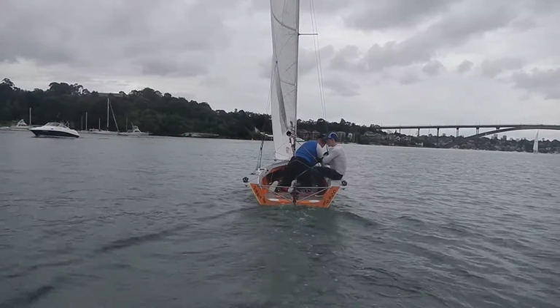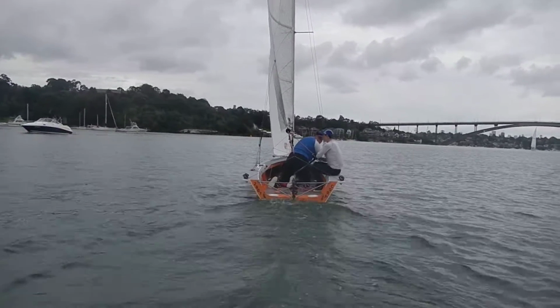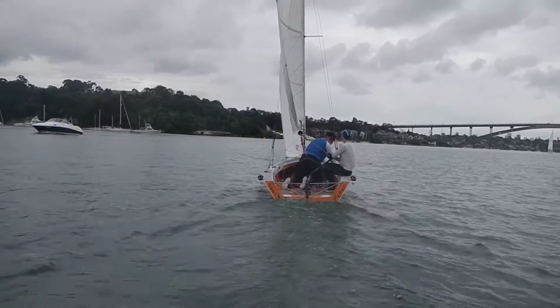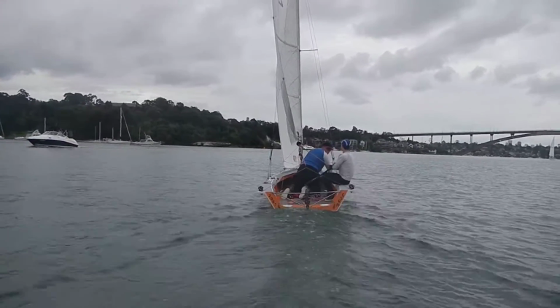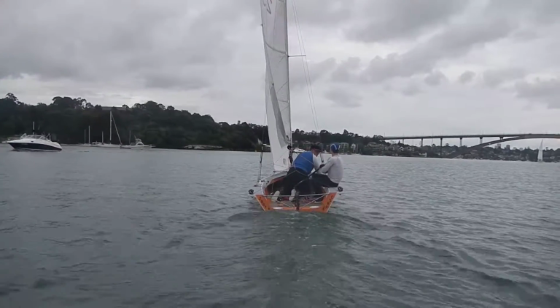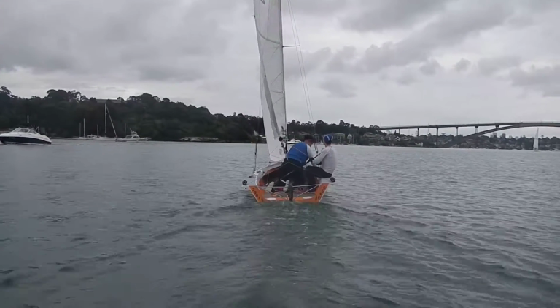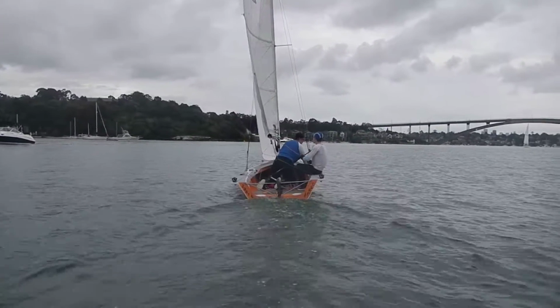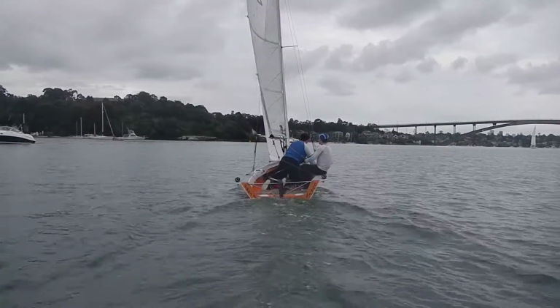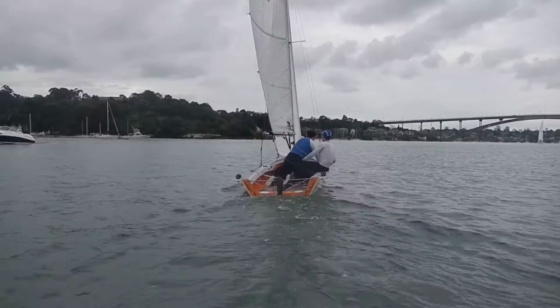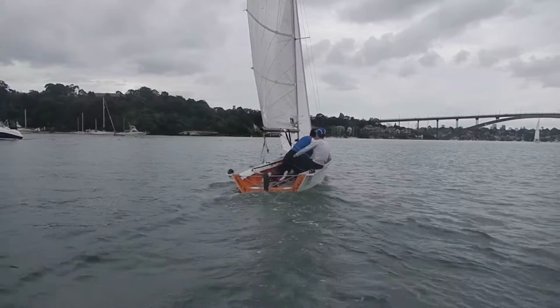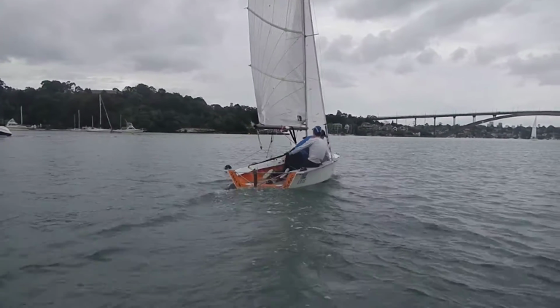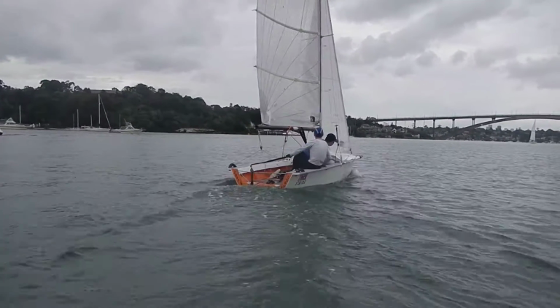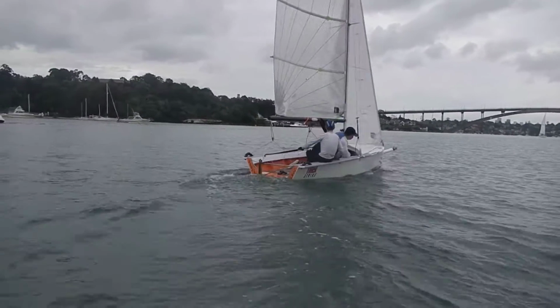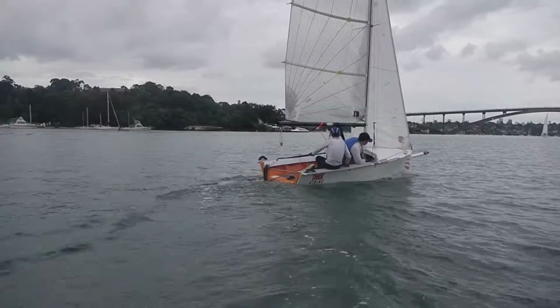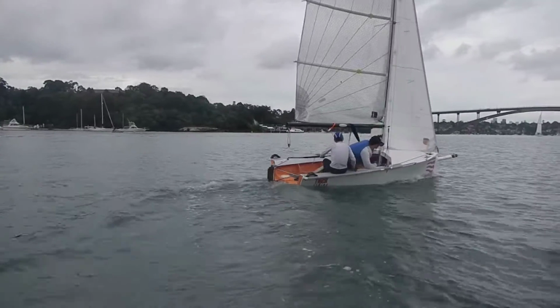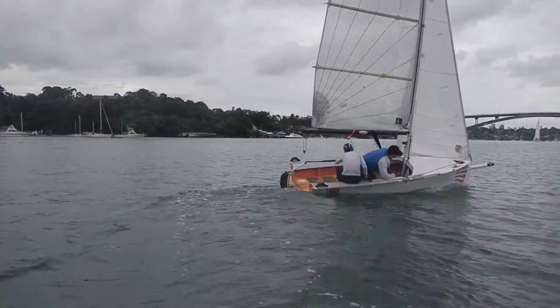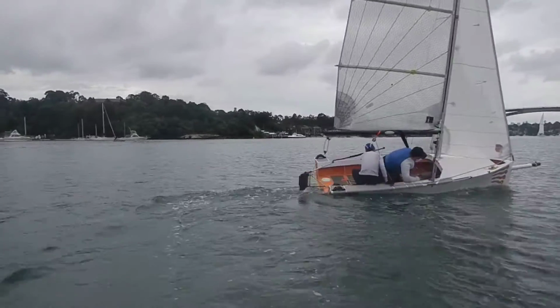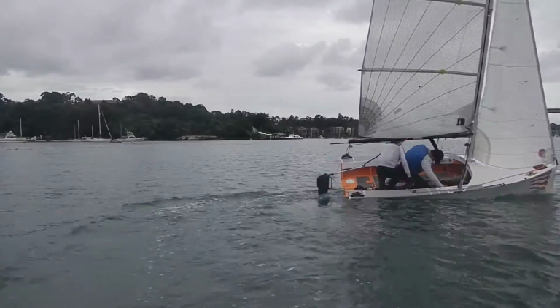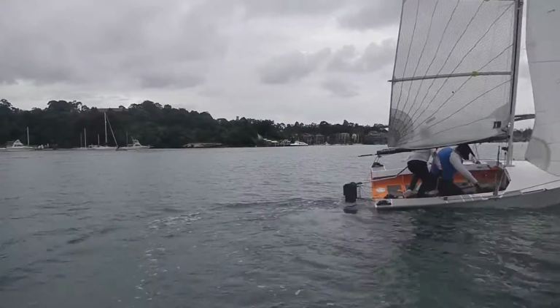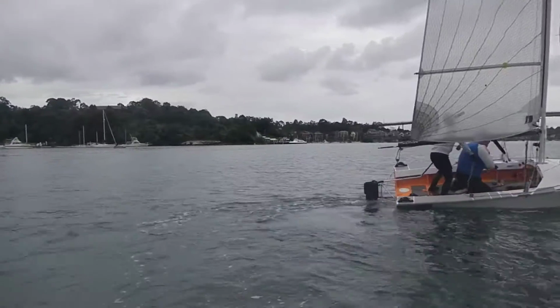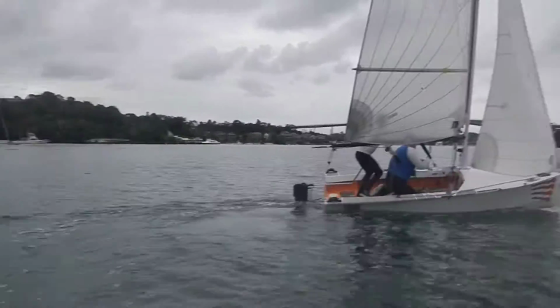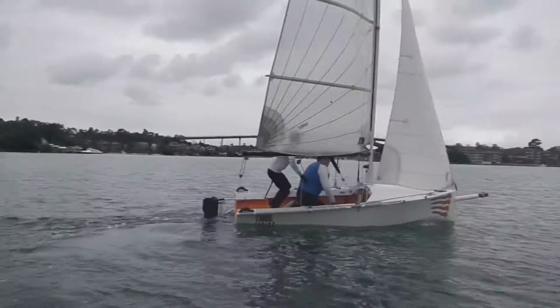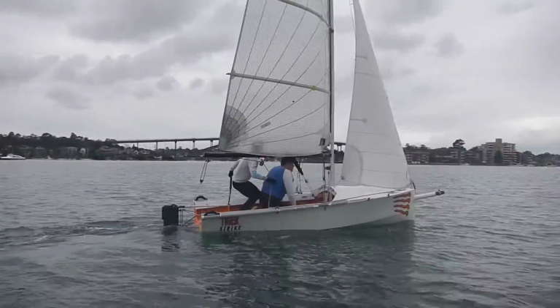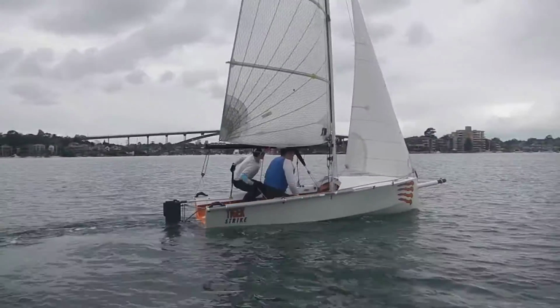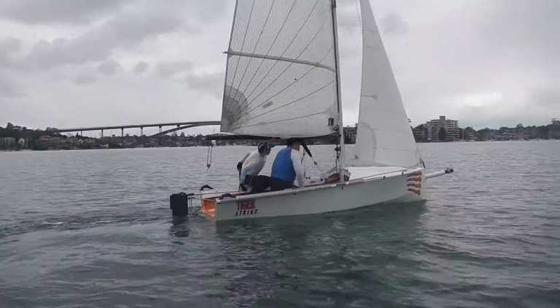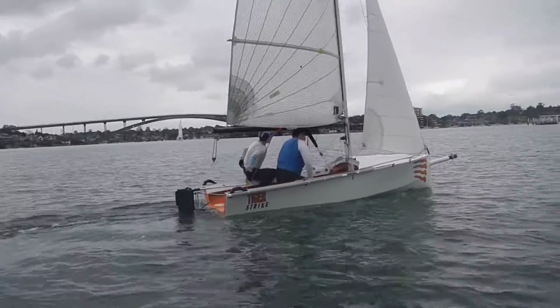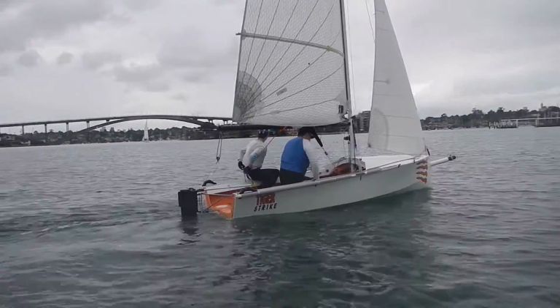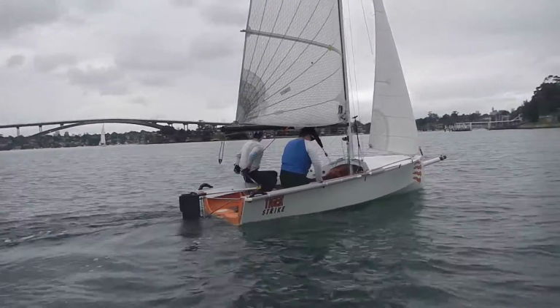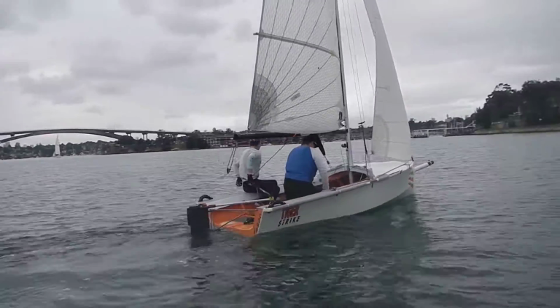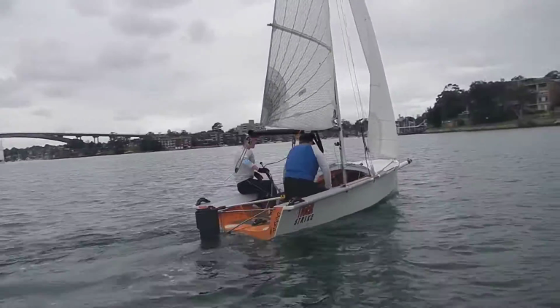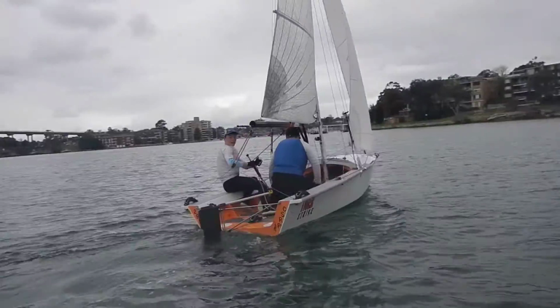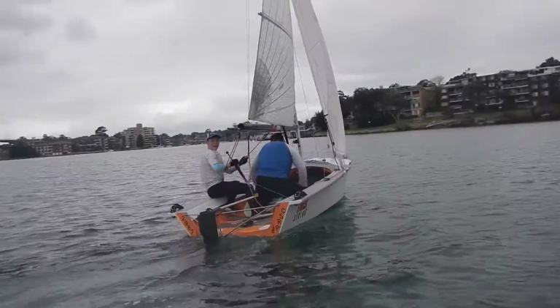Yep. Now, push away. Don't step until you're ready to go. Now, back foot. Yeah, so good.